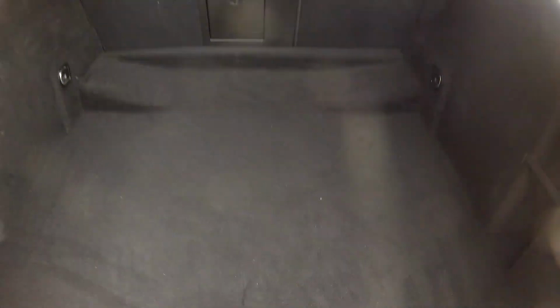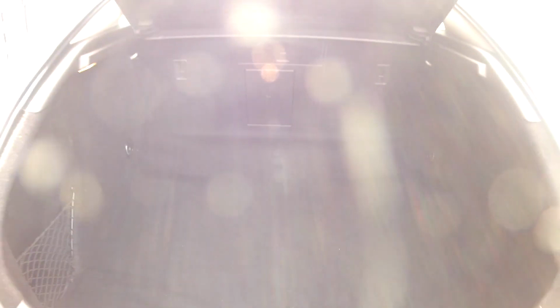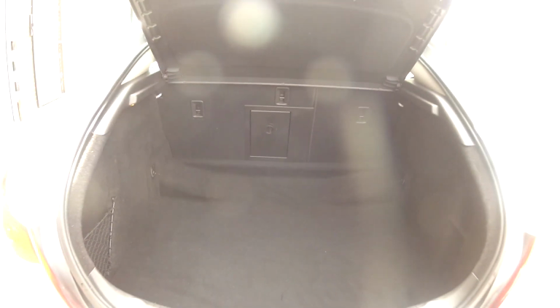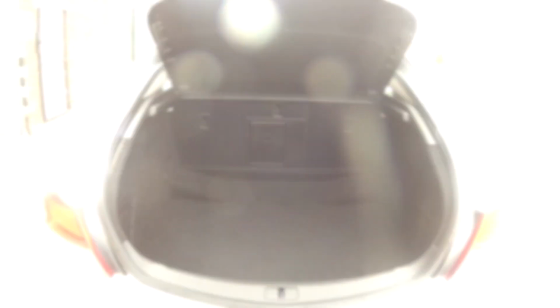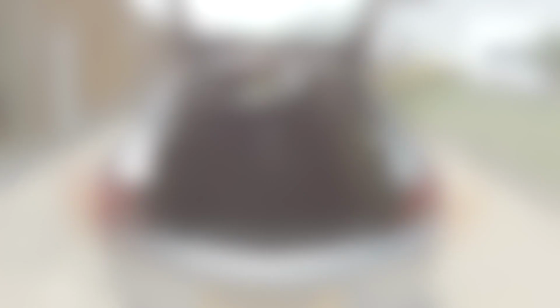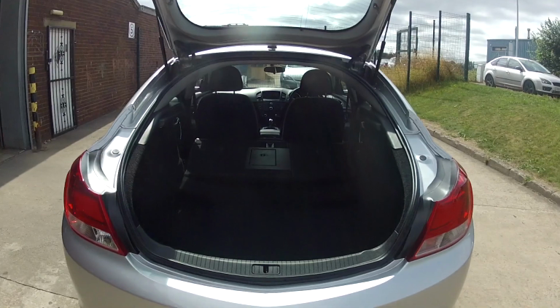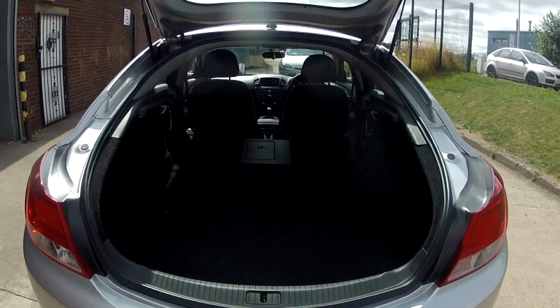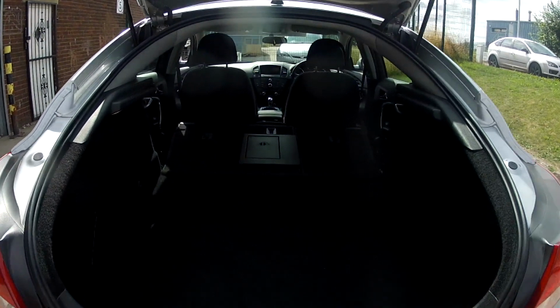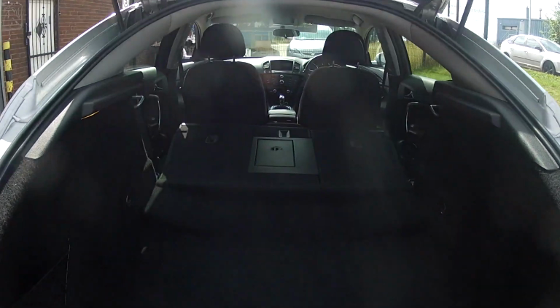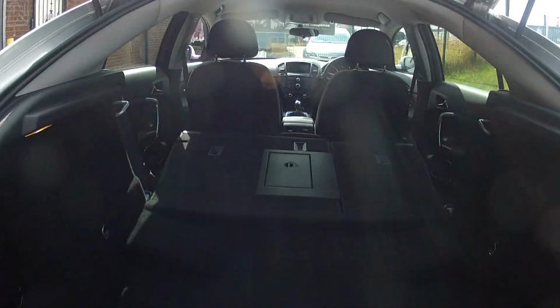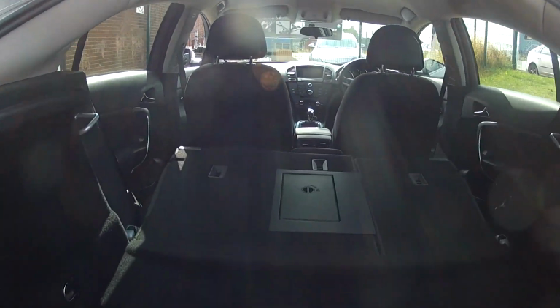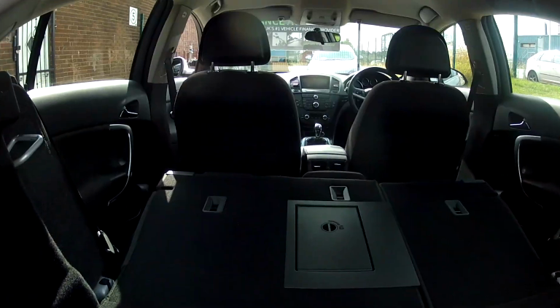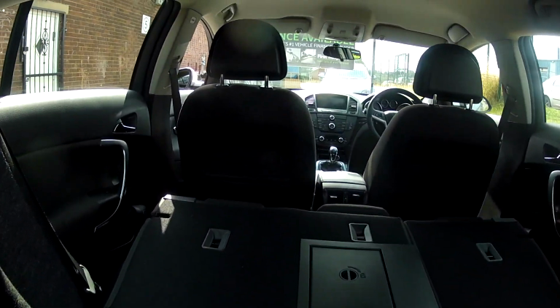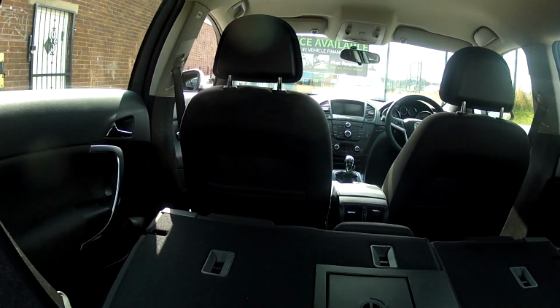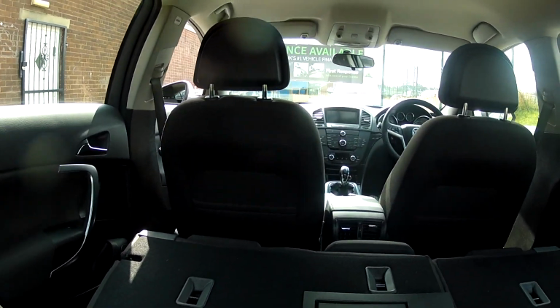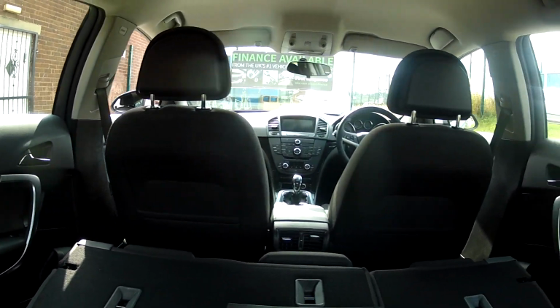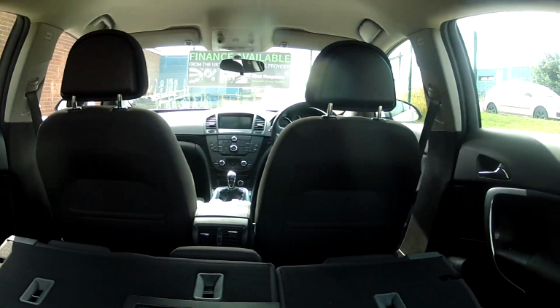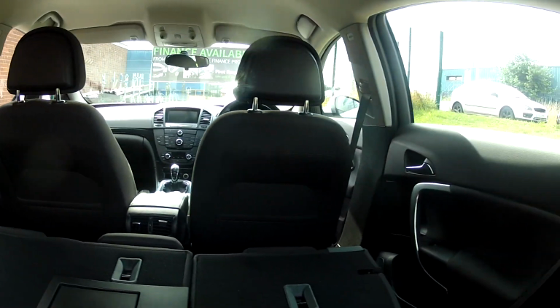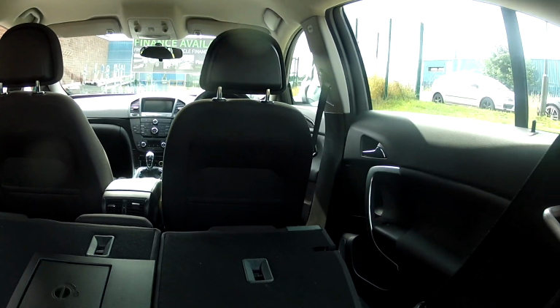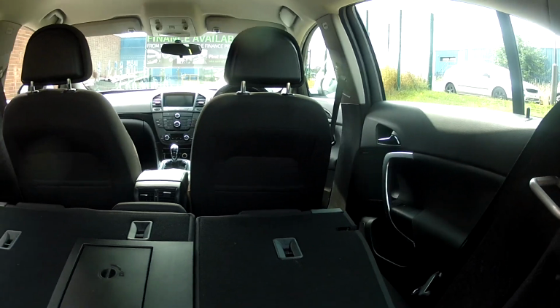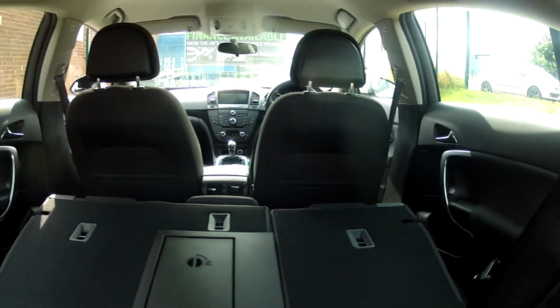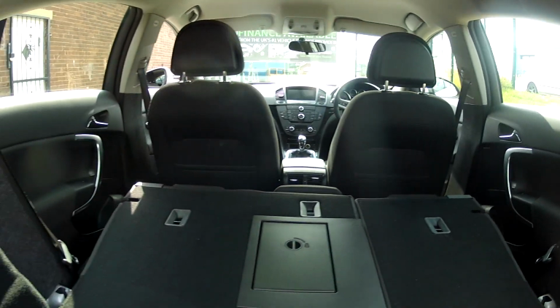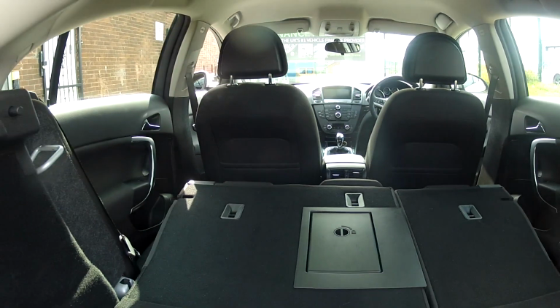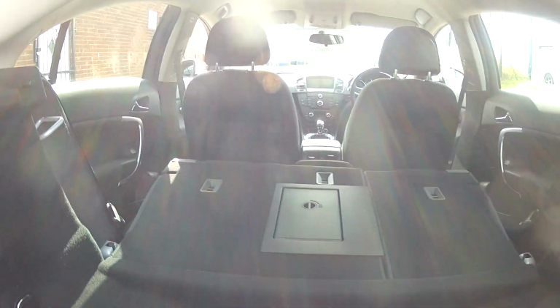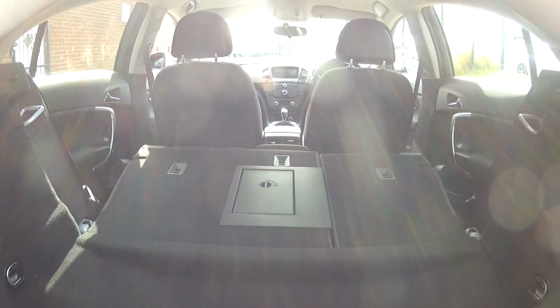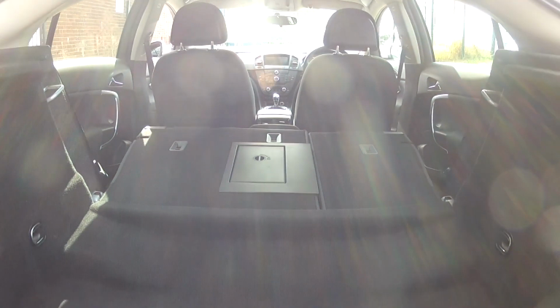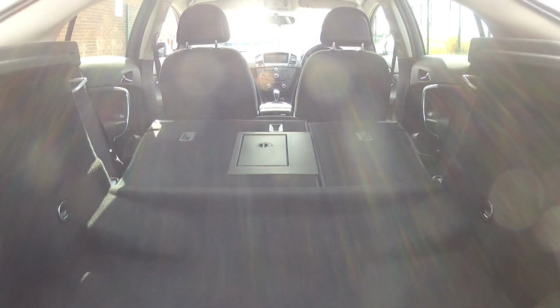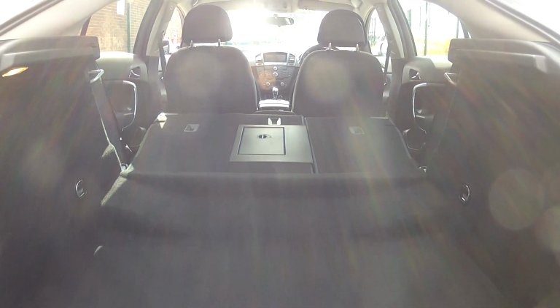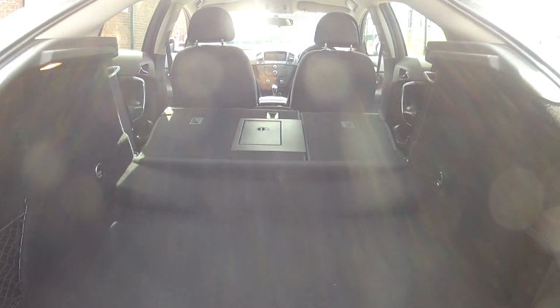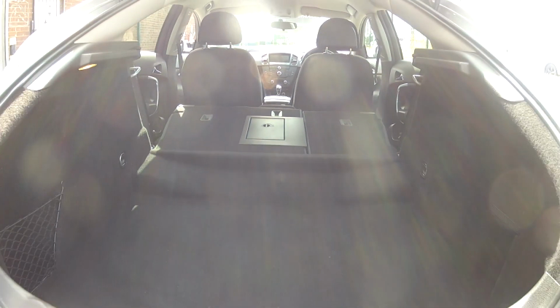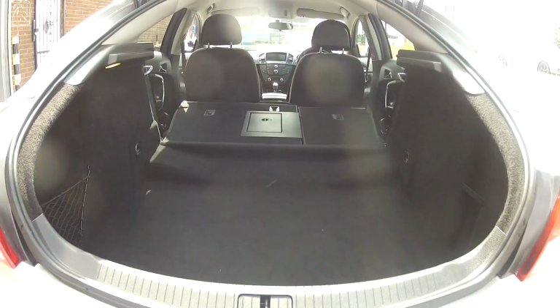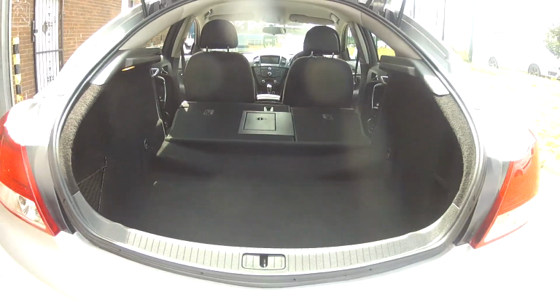If you need extra space, just fold those rear seats down and the boot really opens up. So if you're out buying a new TV or a small piece of furniture, you can certainly make room in the car to get it home.